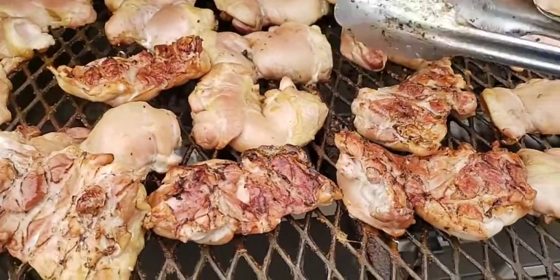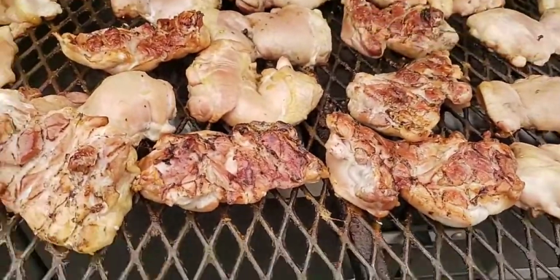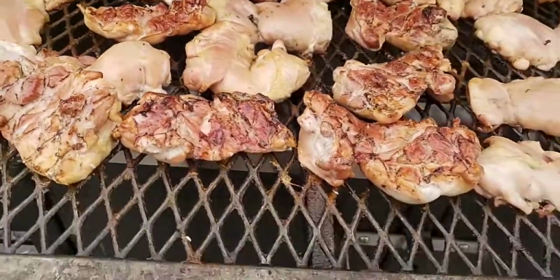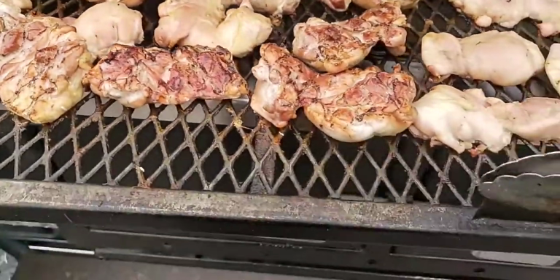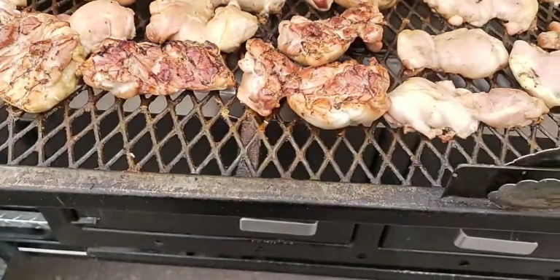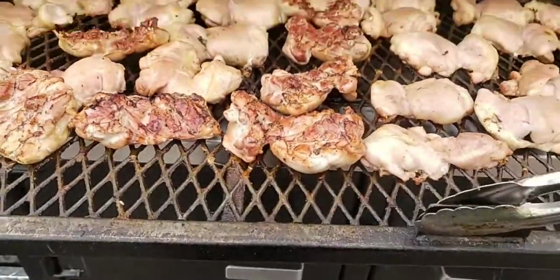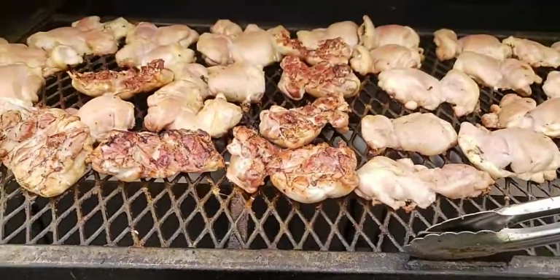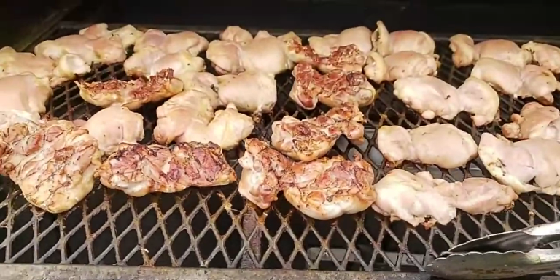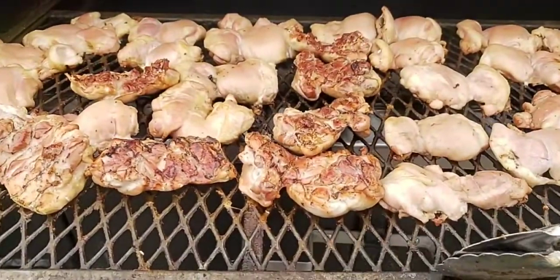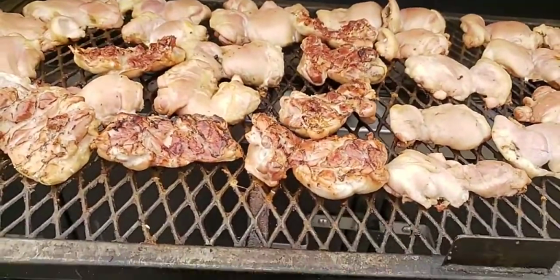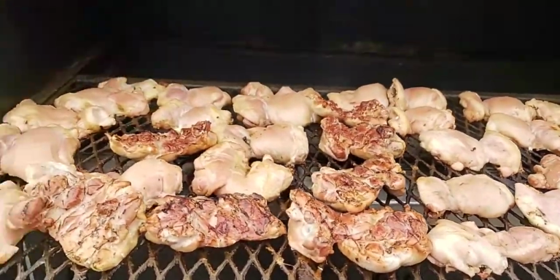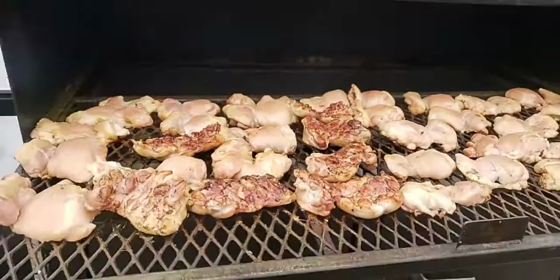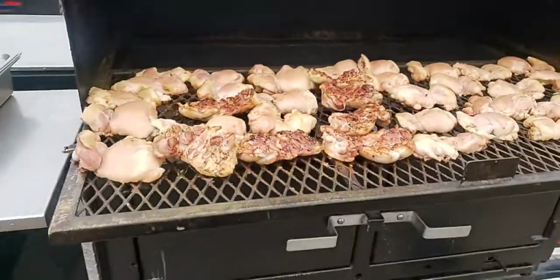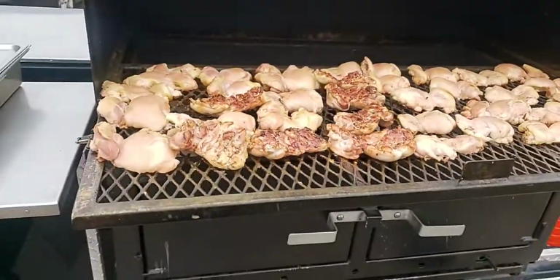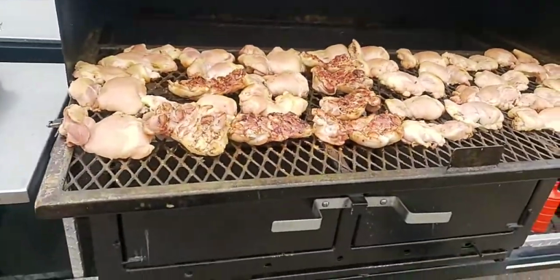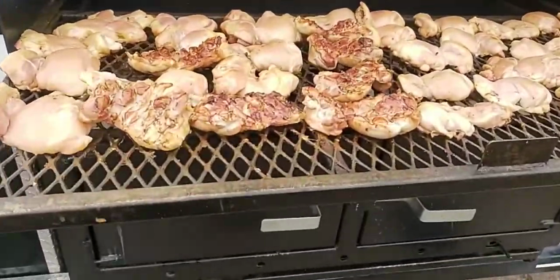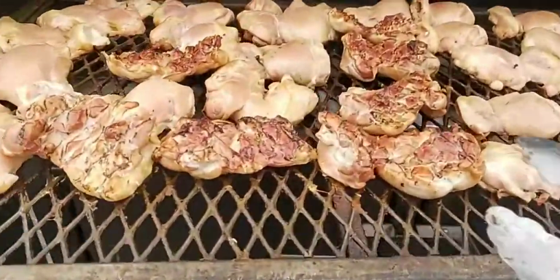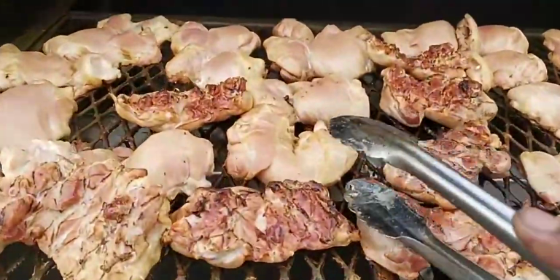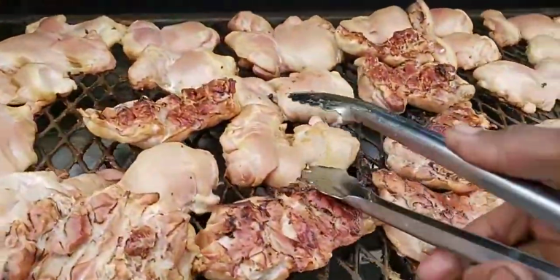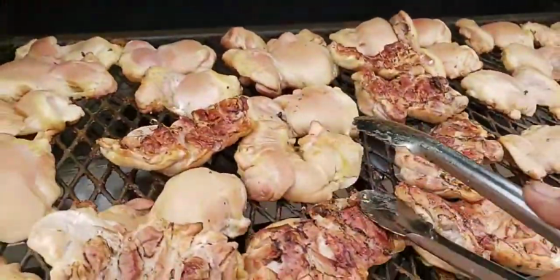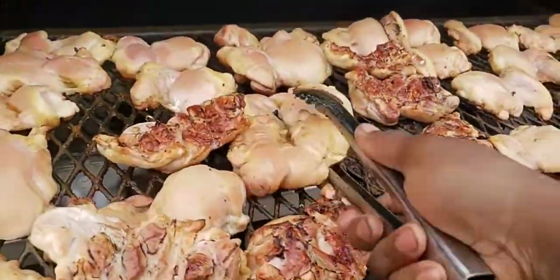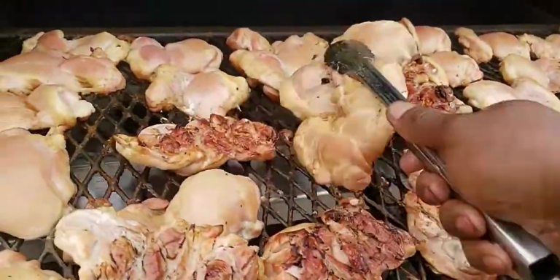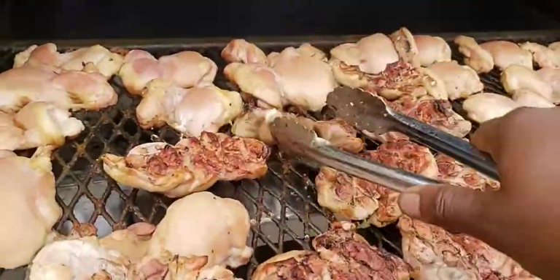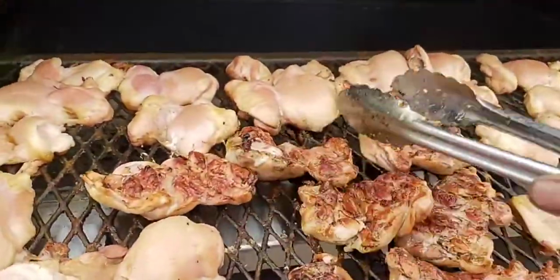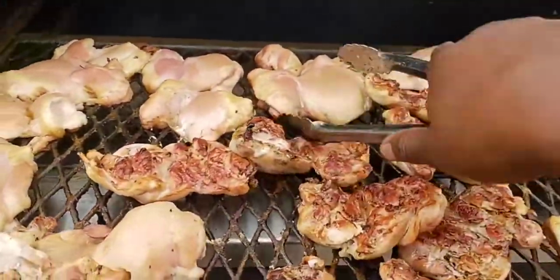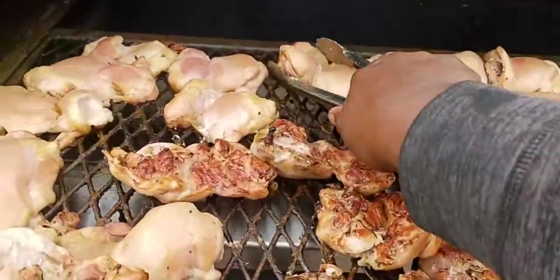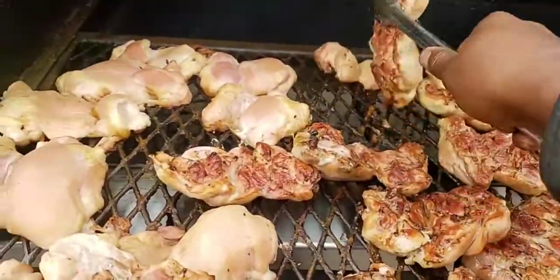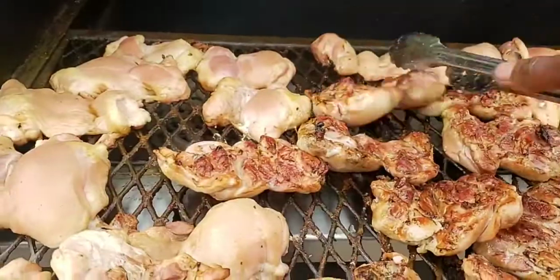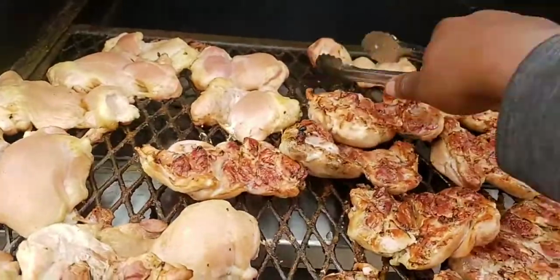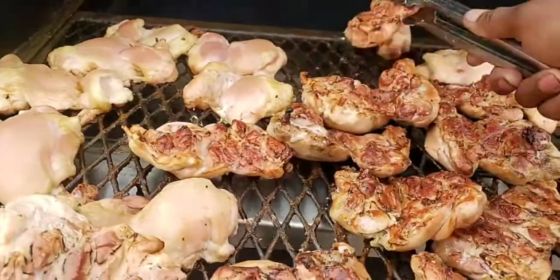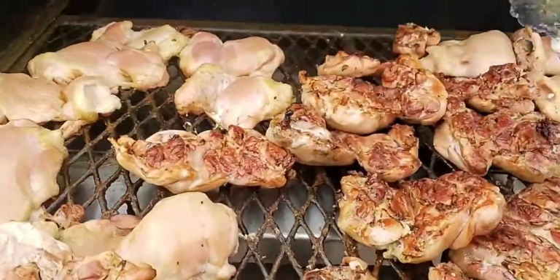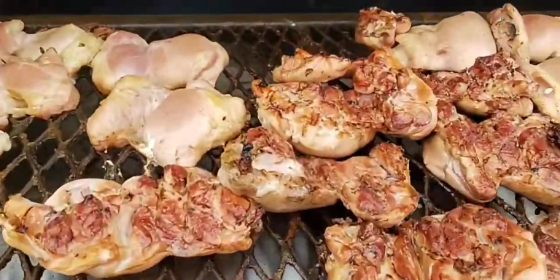I love how this rack pulls all the way out, so I don't have to reach over the hot coals. And it looks good!